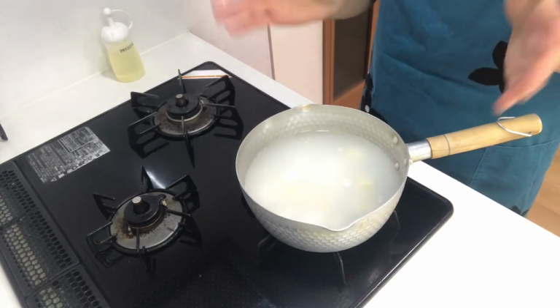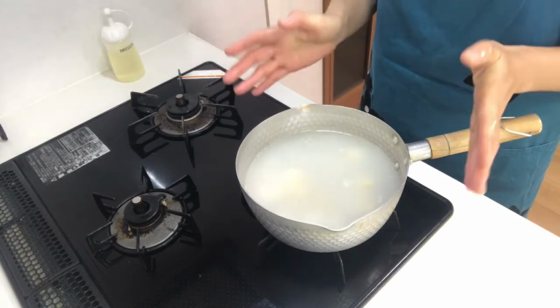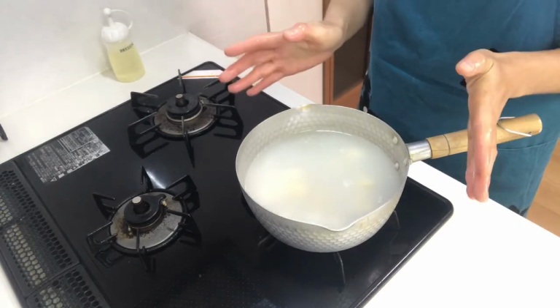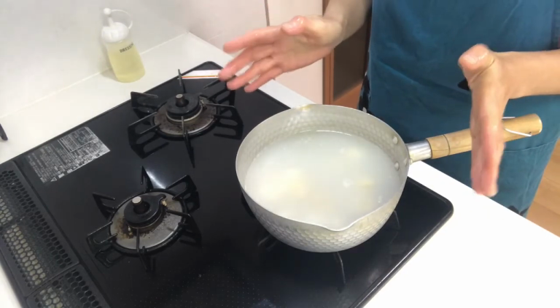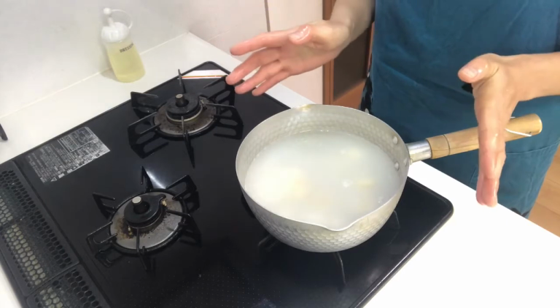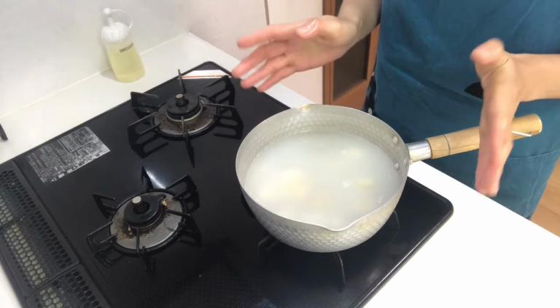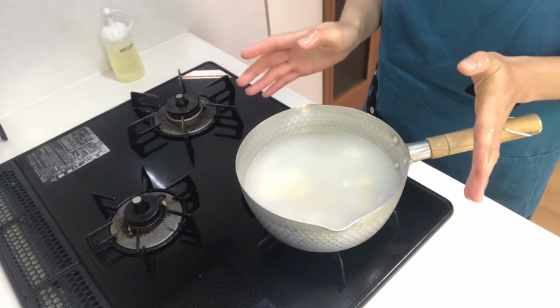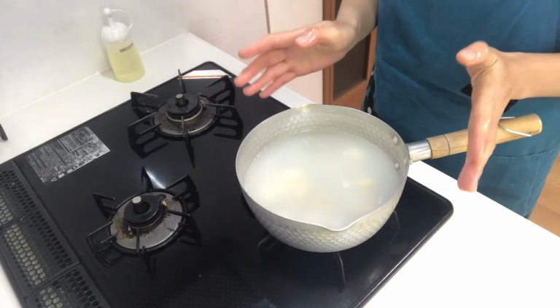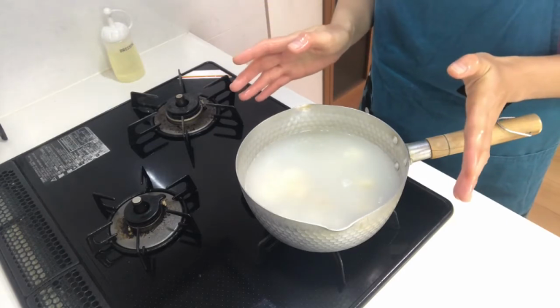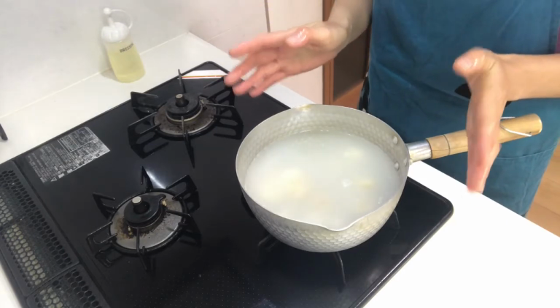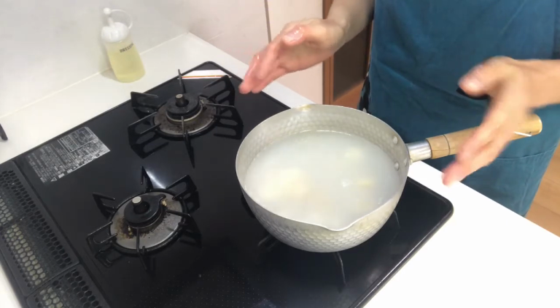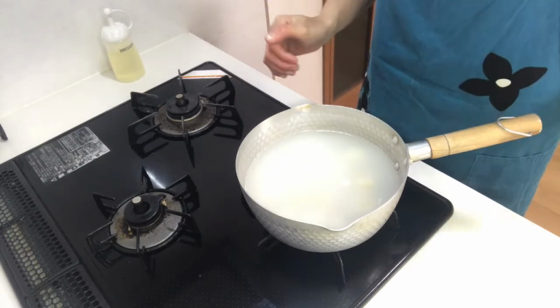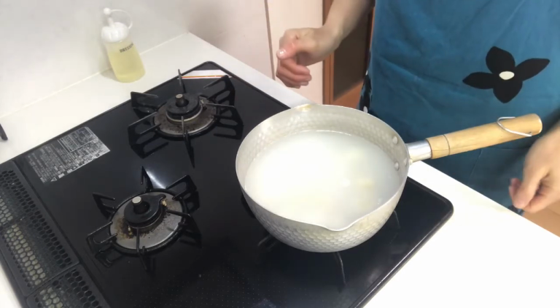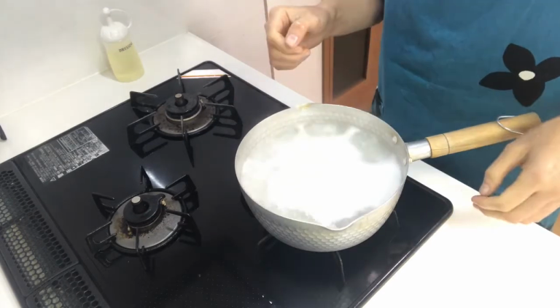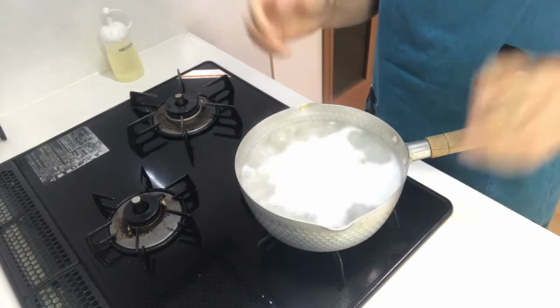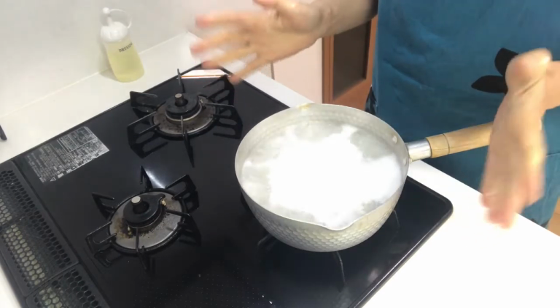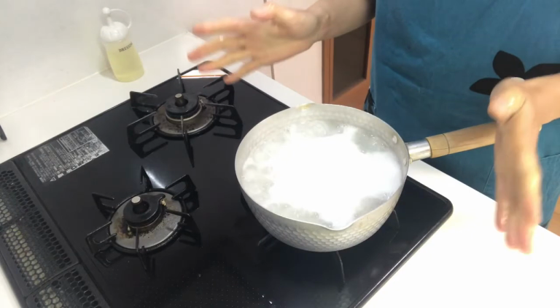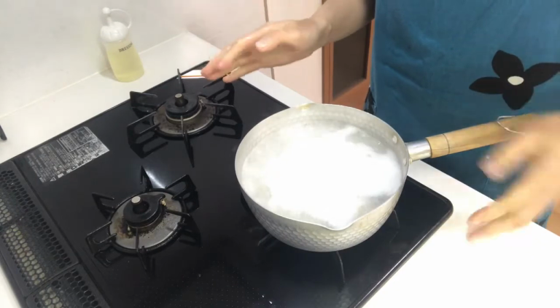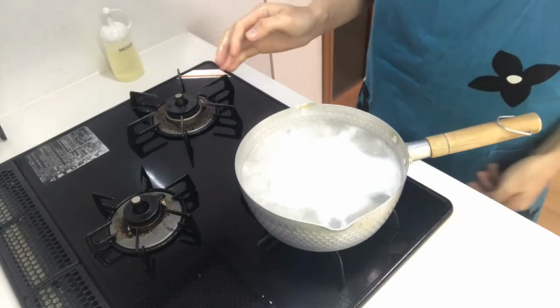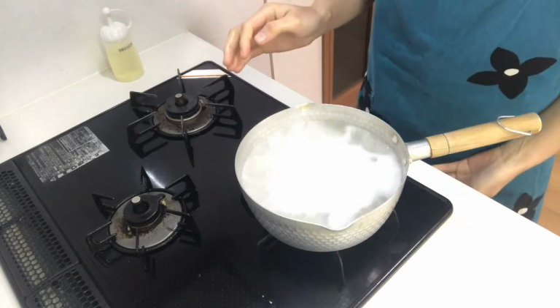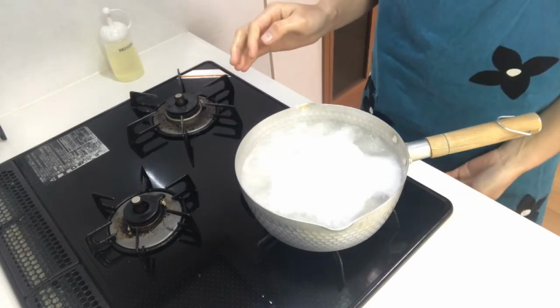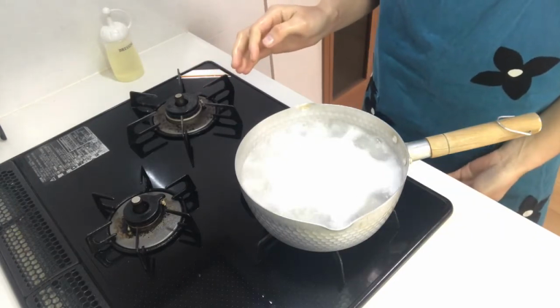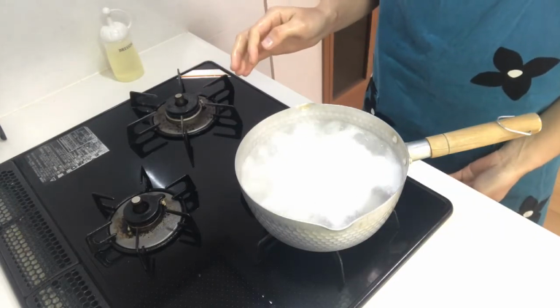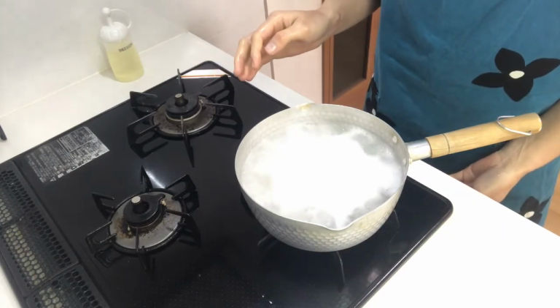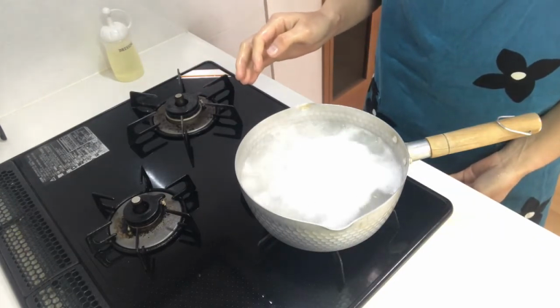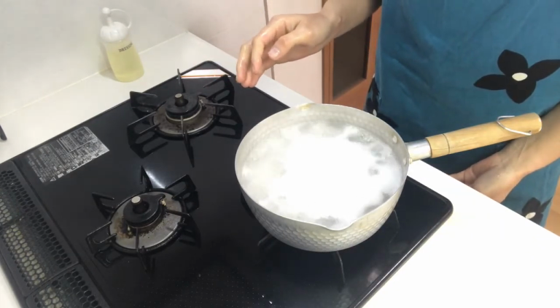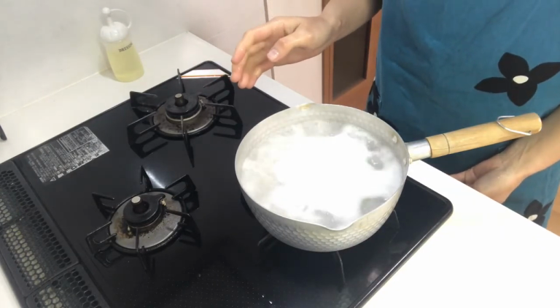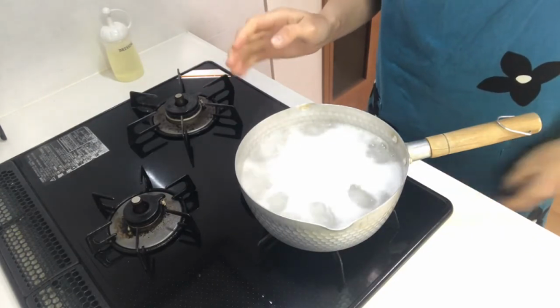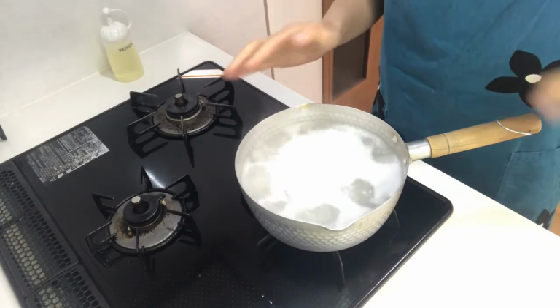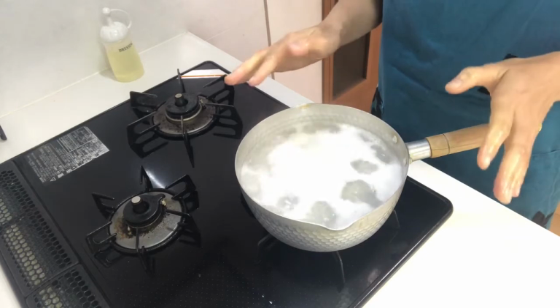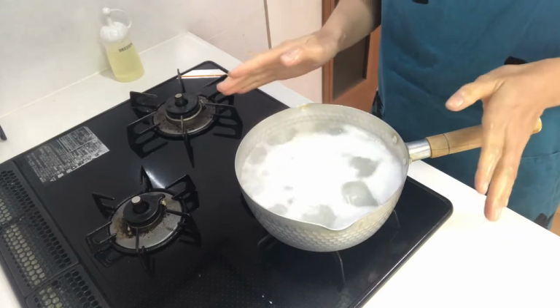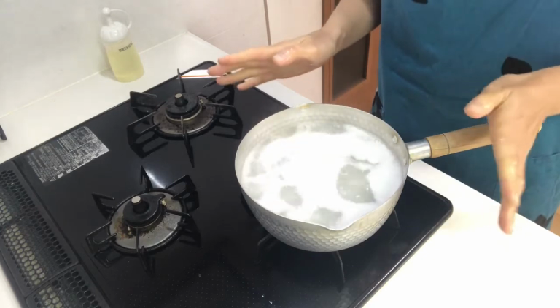By boiling taros in this water, you can remove the lye from the taros. When it comes to a boil, turn down the heat to medium-low and boil until they get soft.